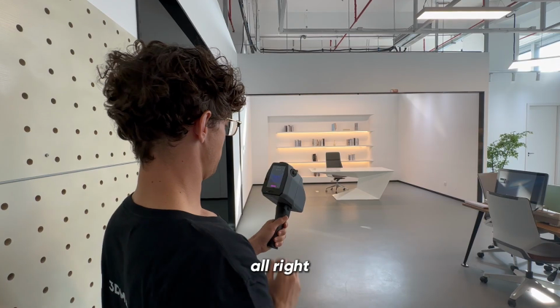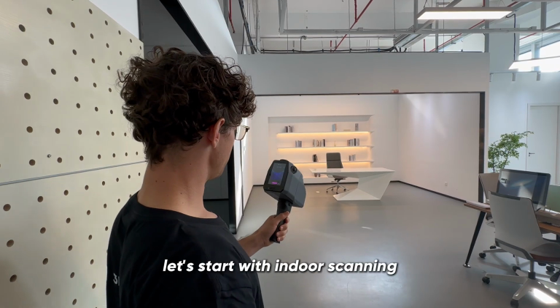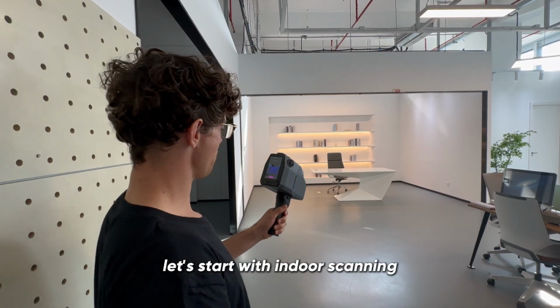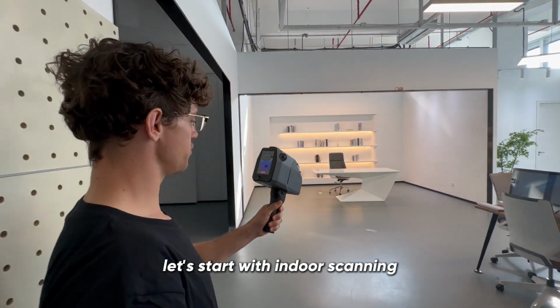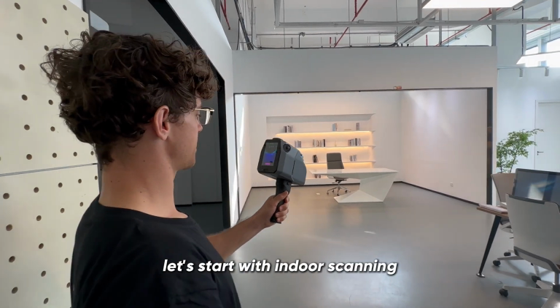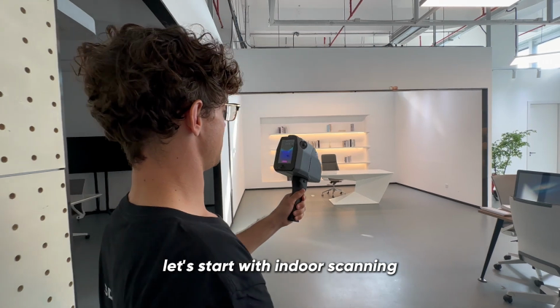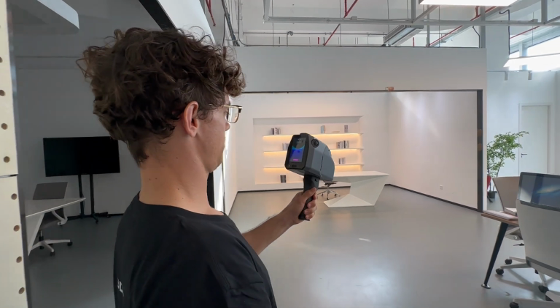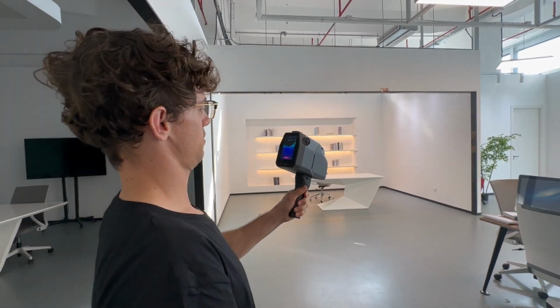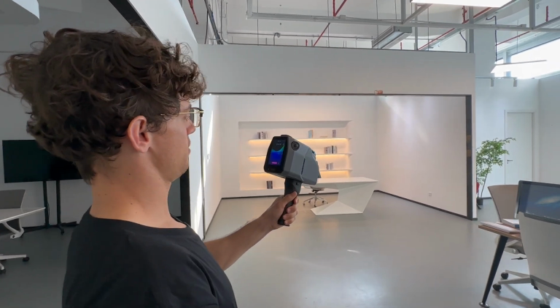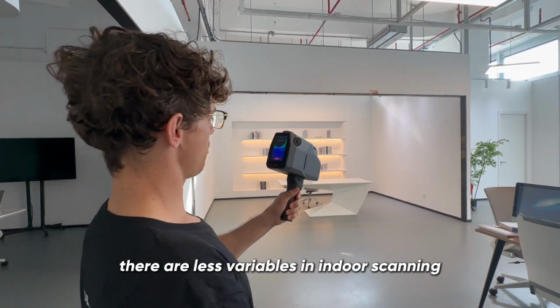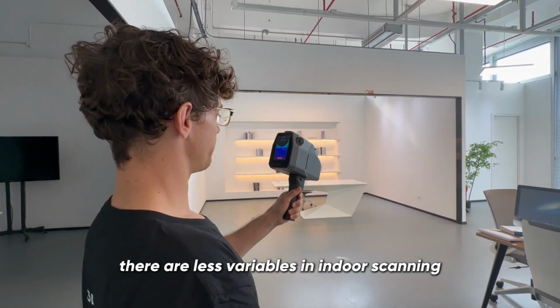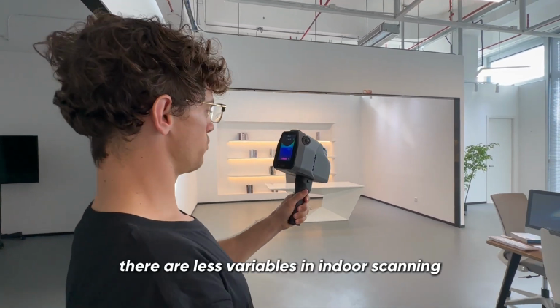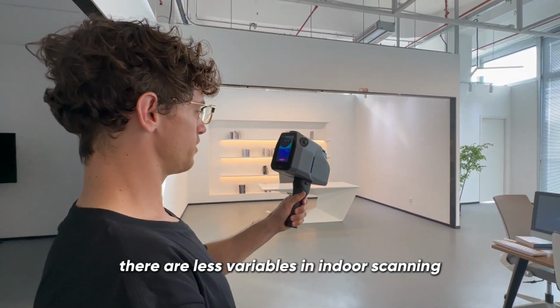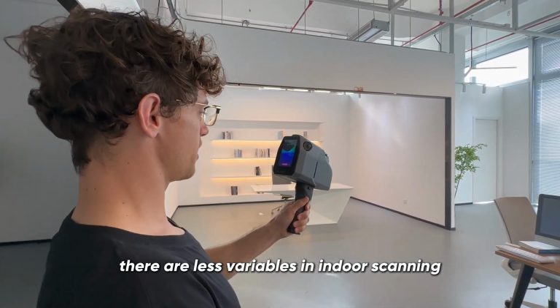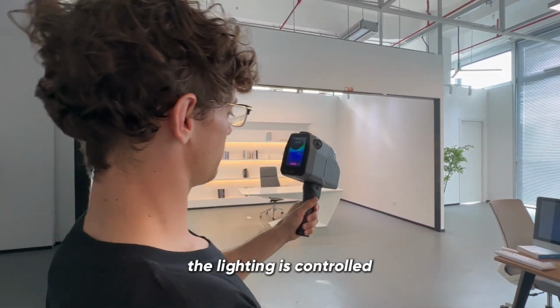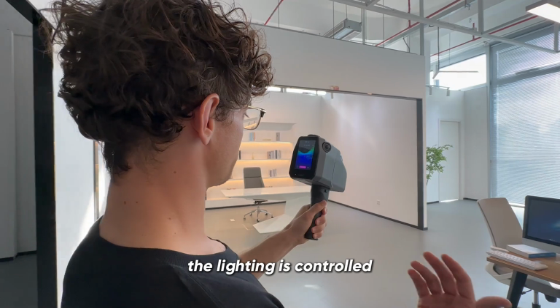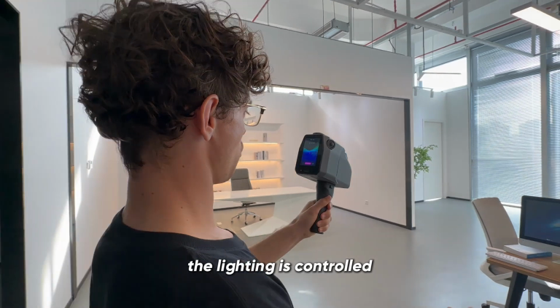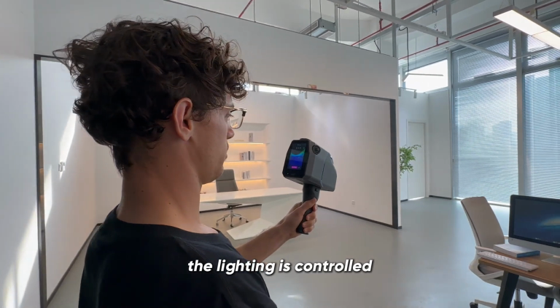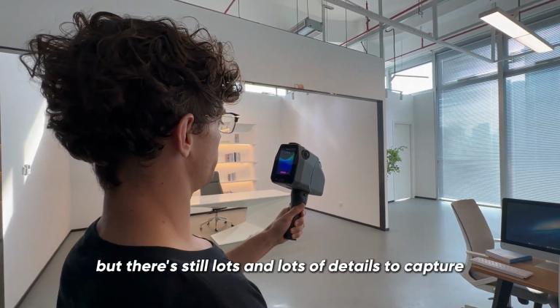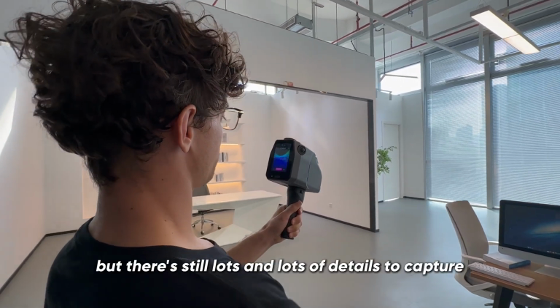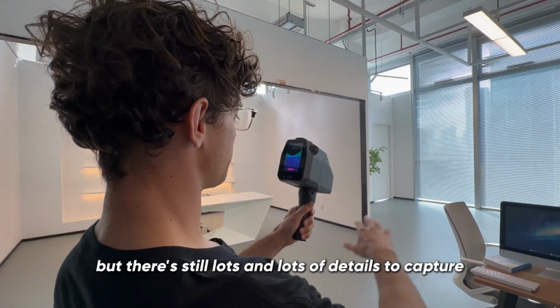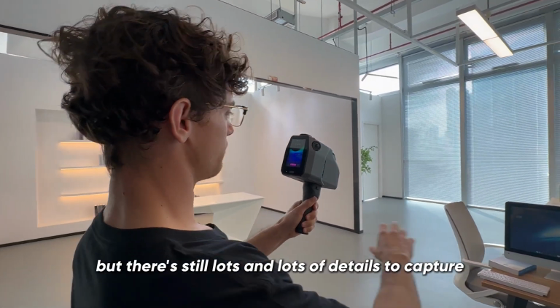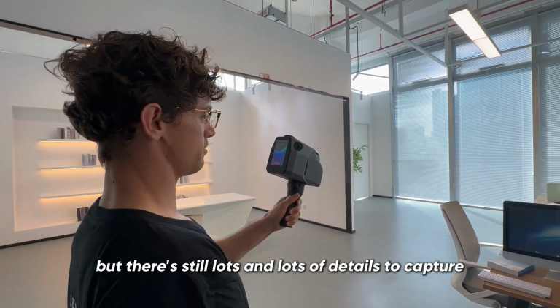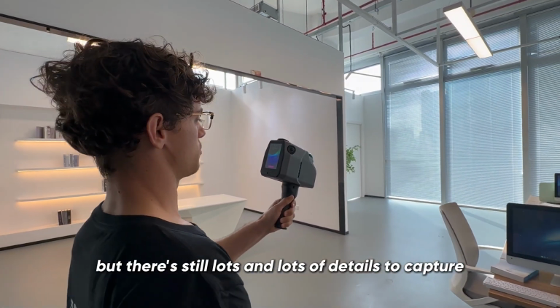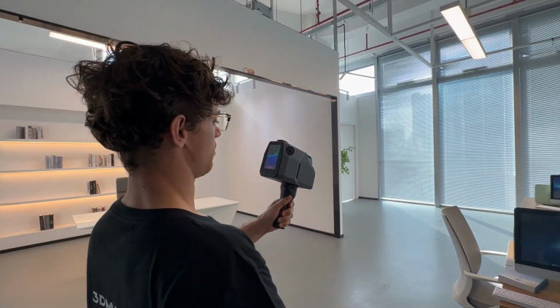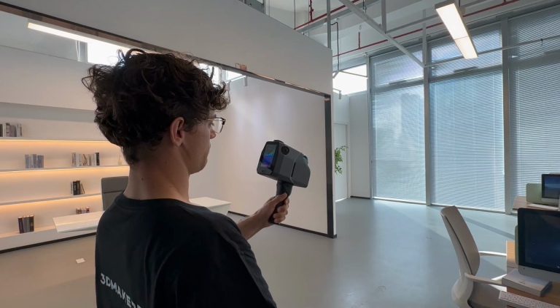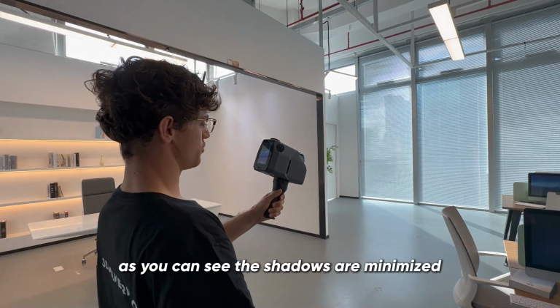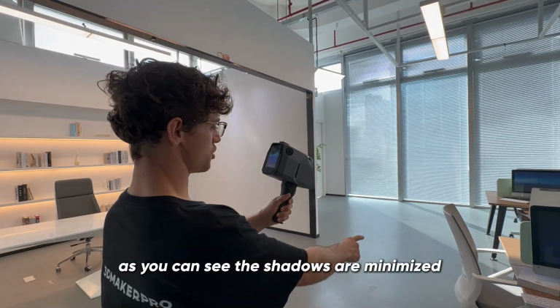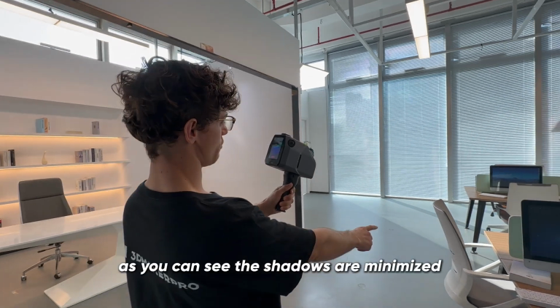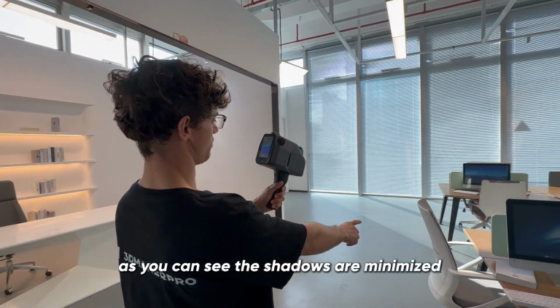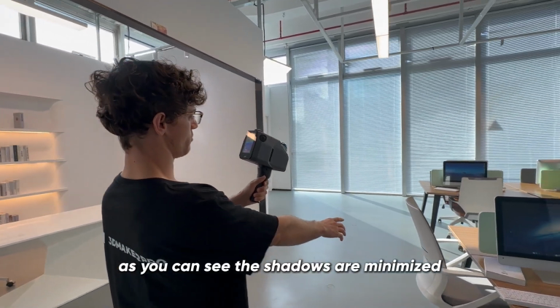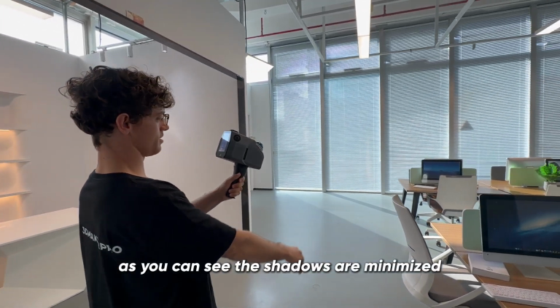Alright, let's start with indoor scanning. There are less variables in indoor scanning. The lighting is controlled but there's still lots and lots of details to capture. You can see the shadows are minimized.